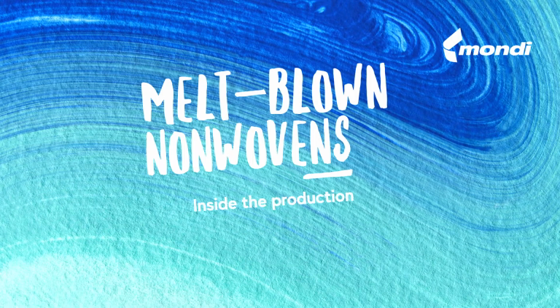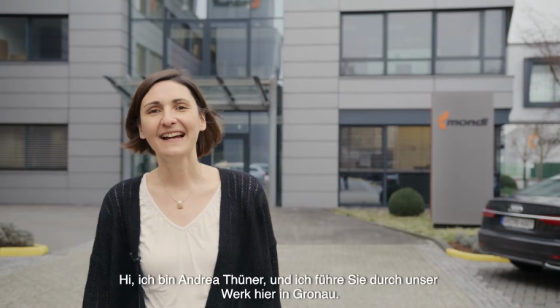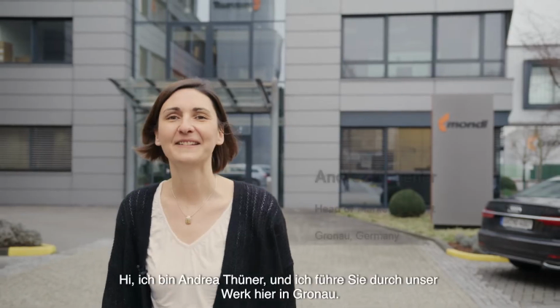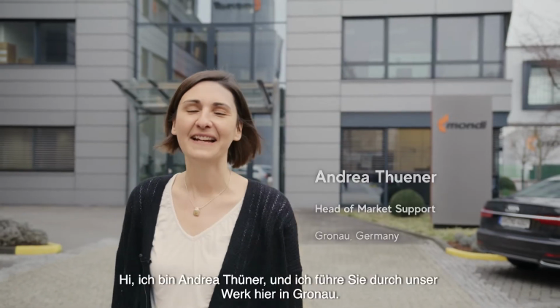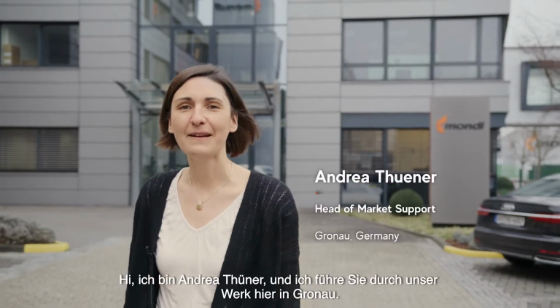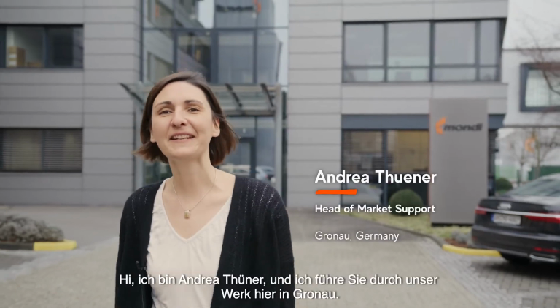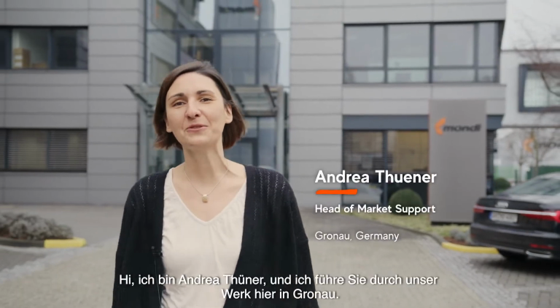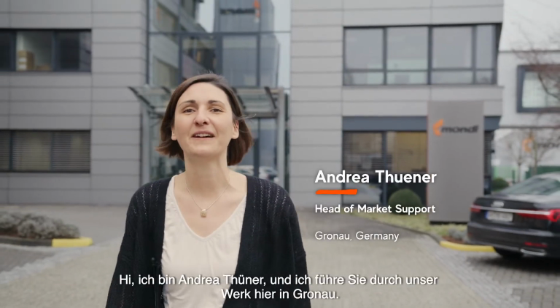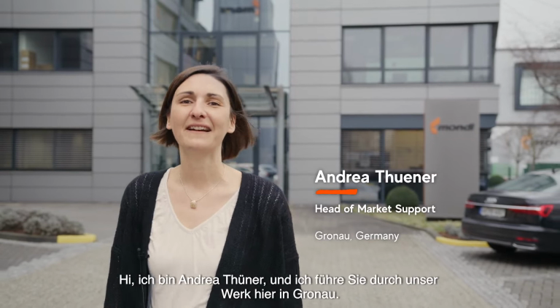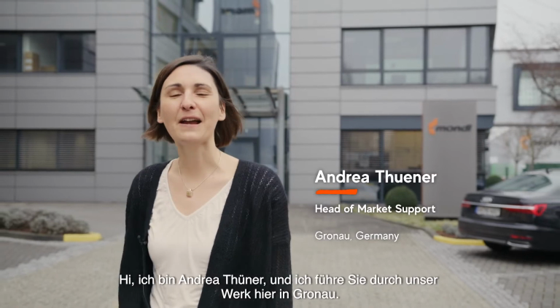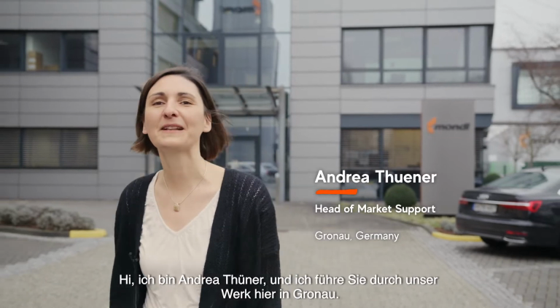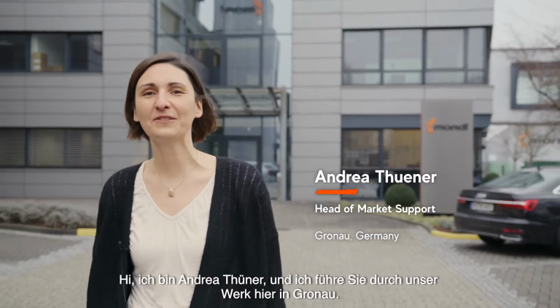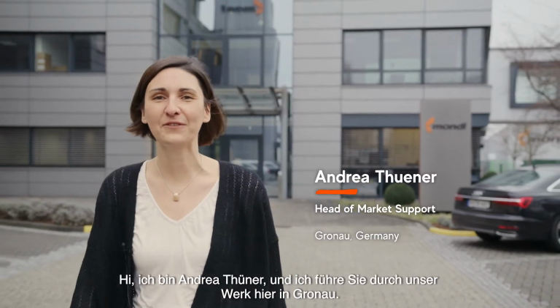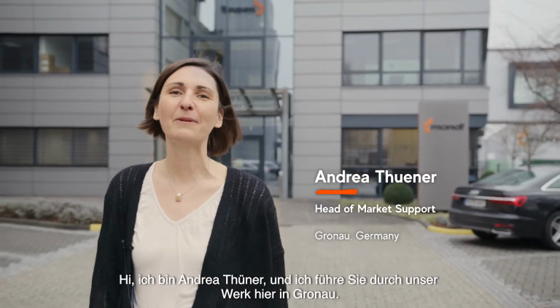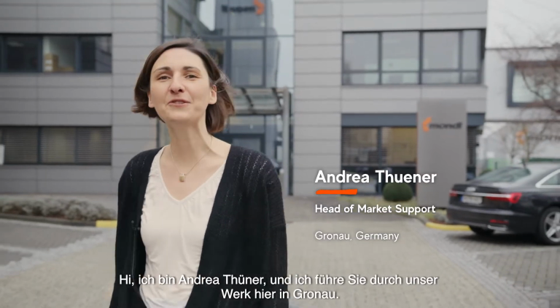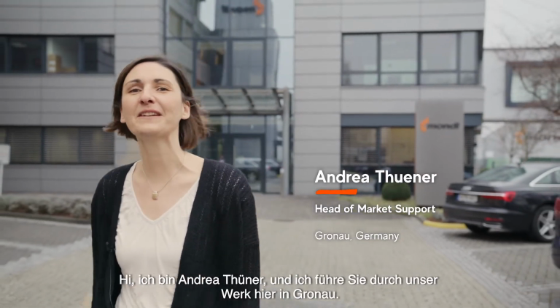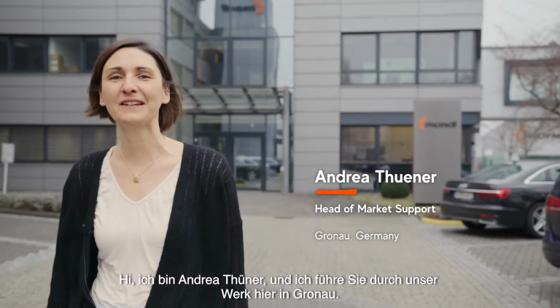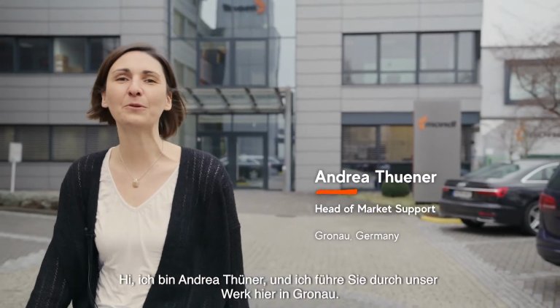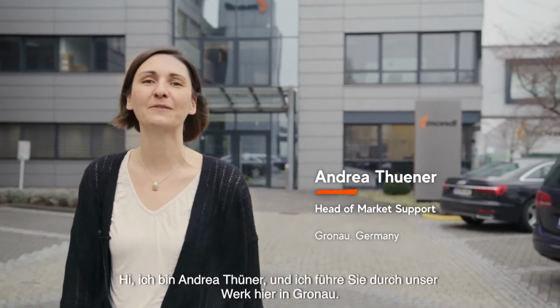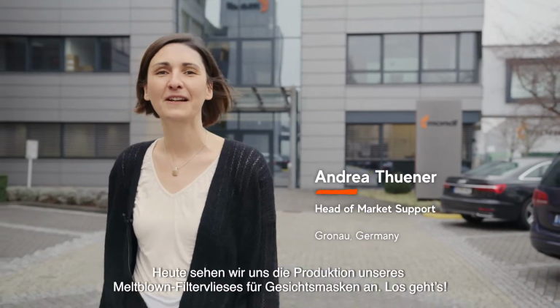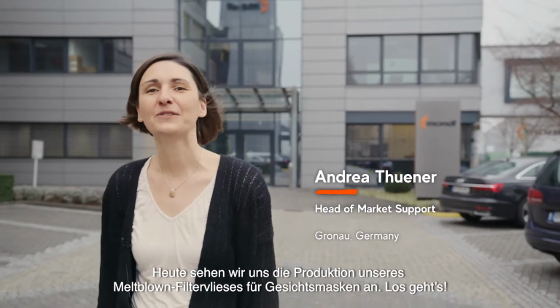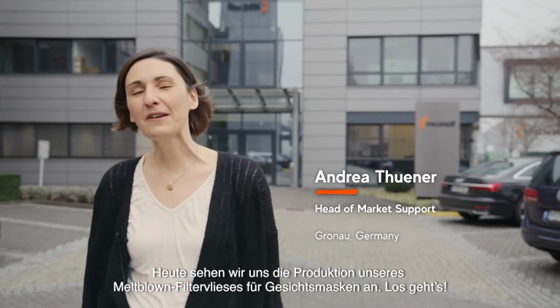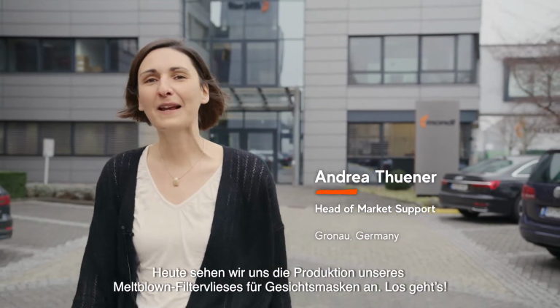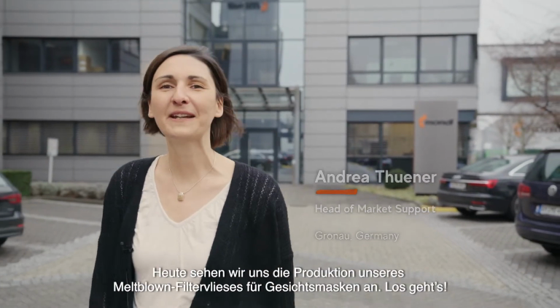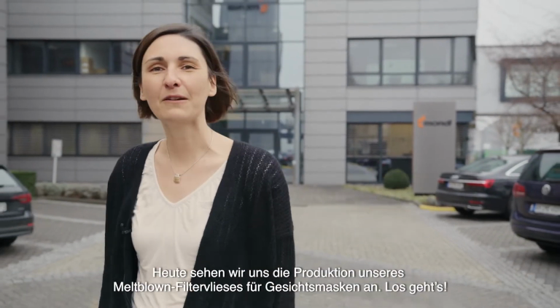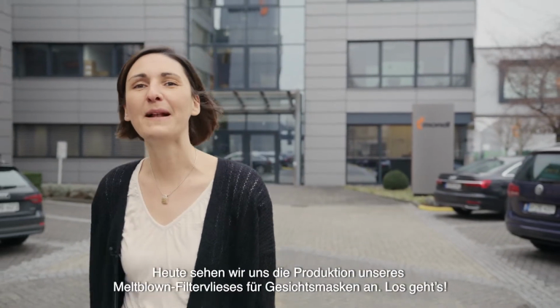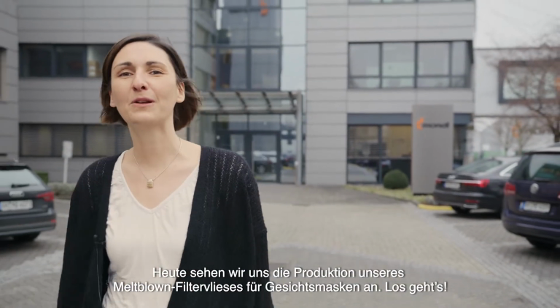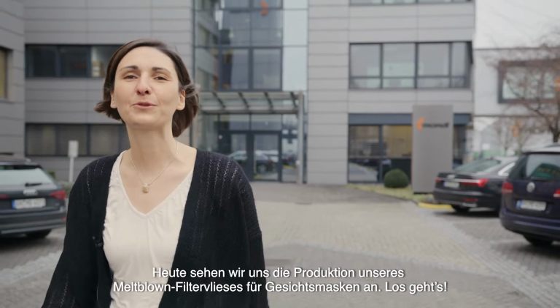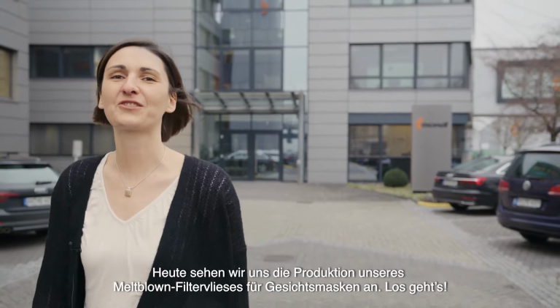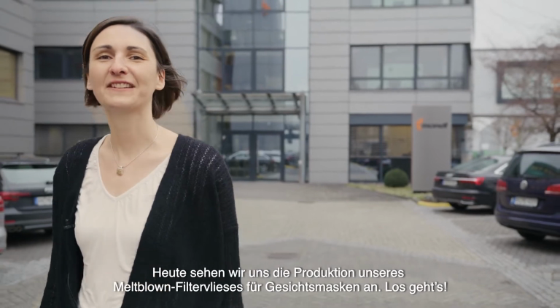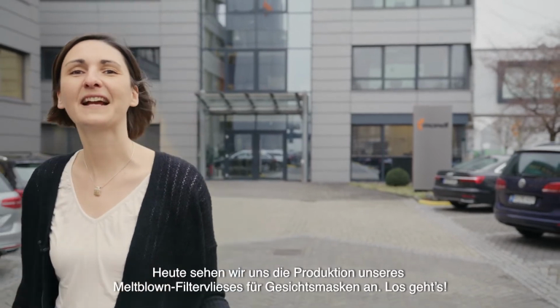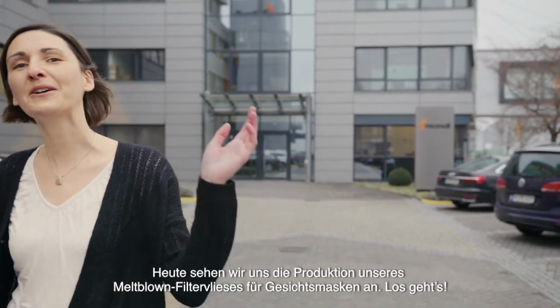Hi, I'm Andrea Thüner, and I would like to give you a plant tour here in Gronau. Today we are looking at our melt blown production. Come on!